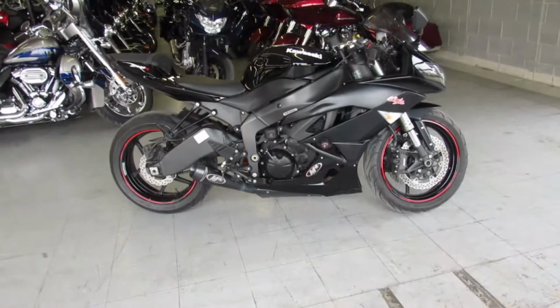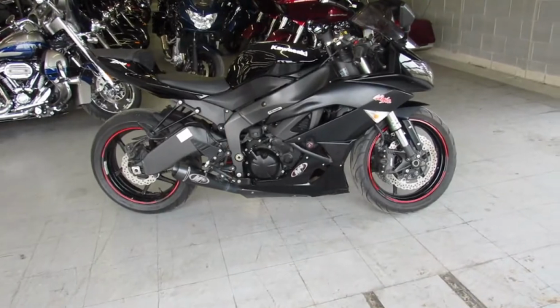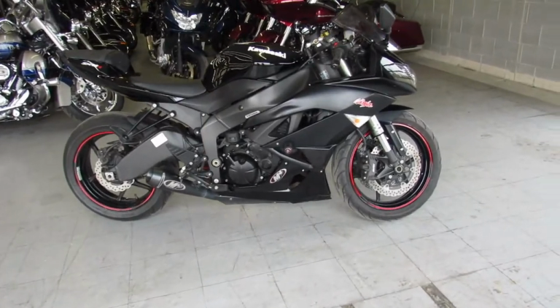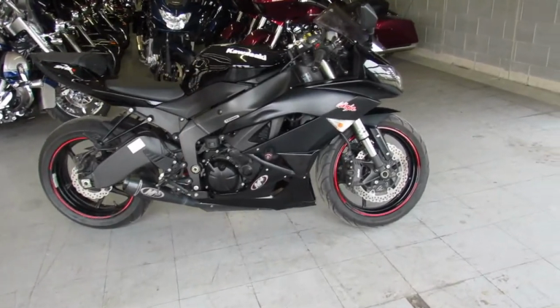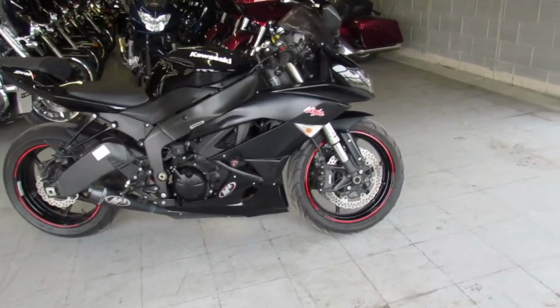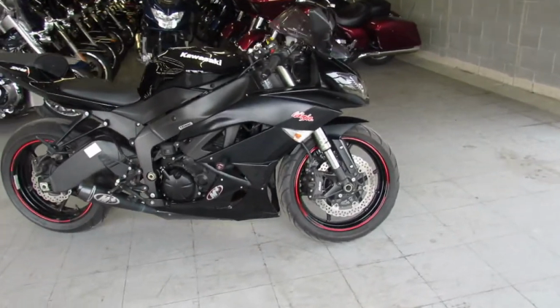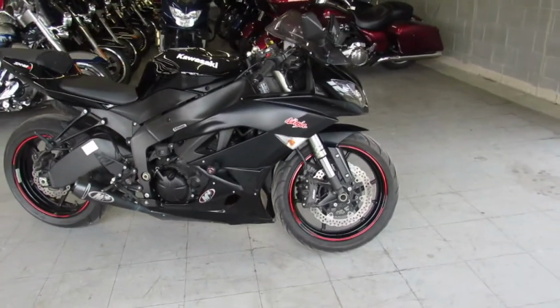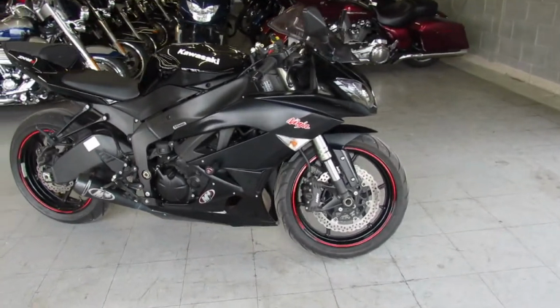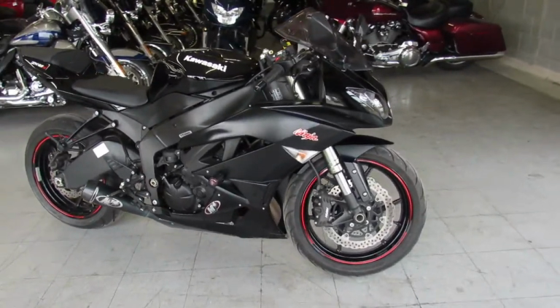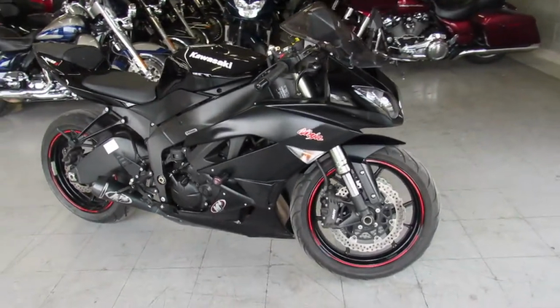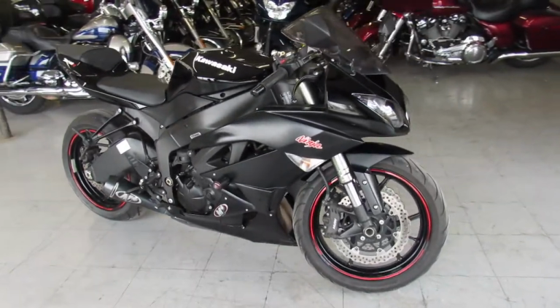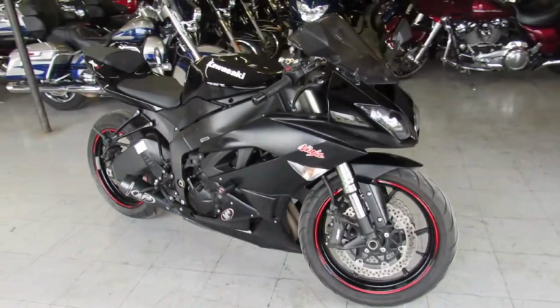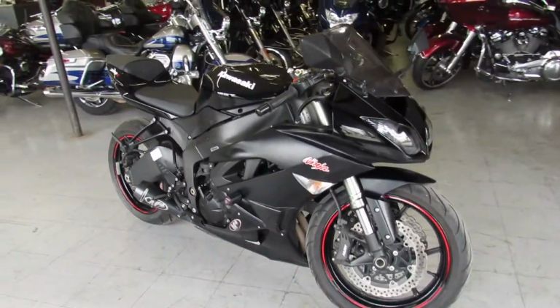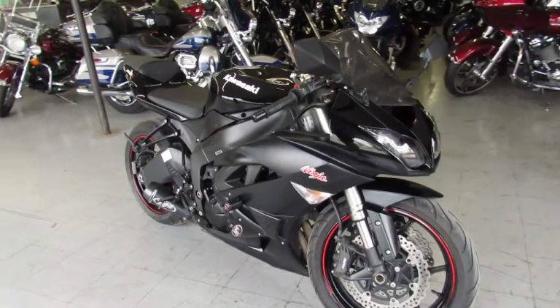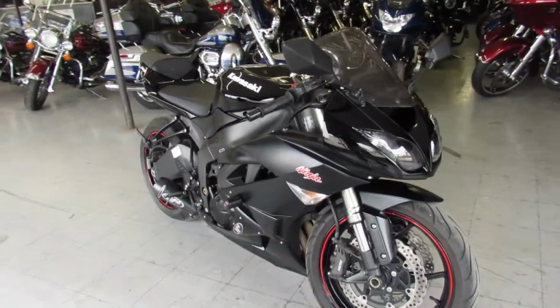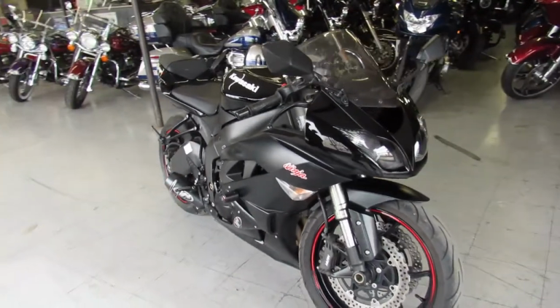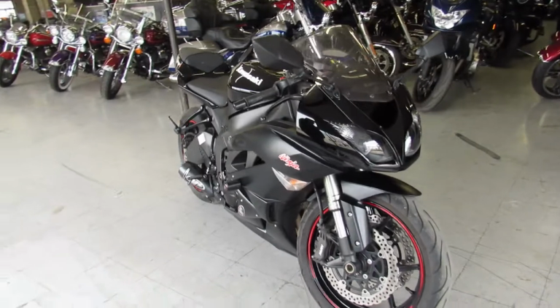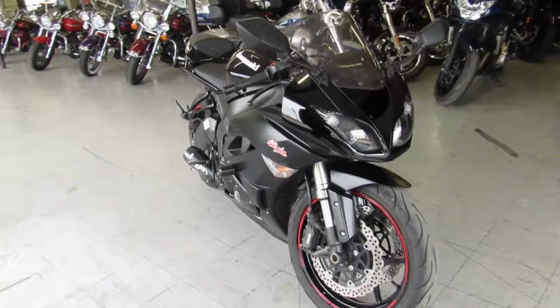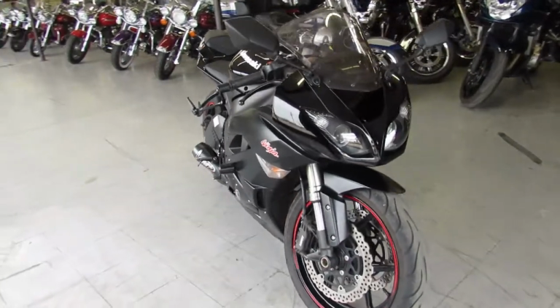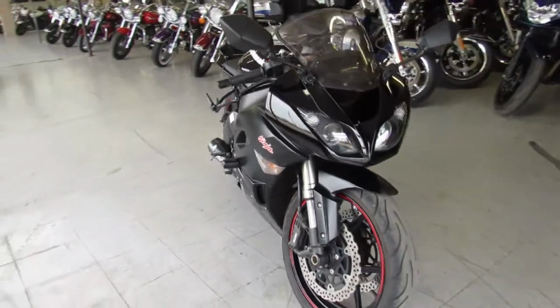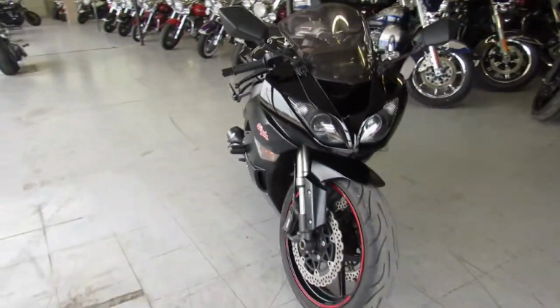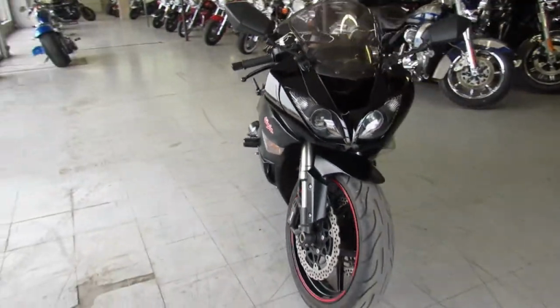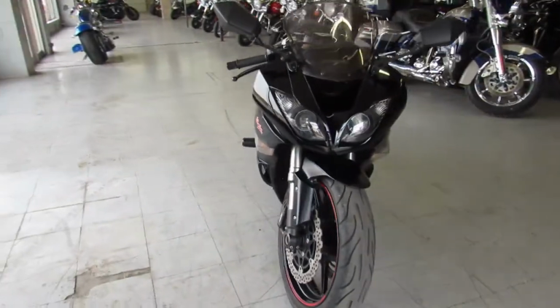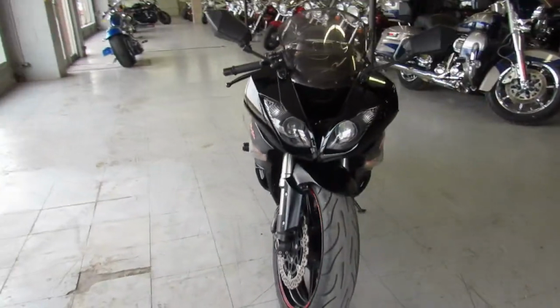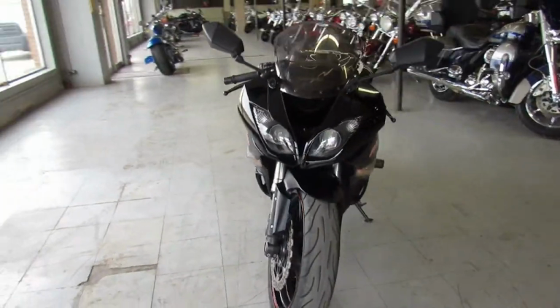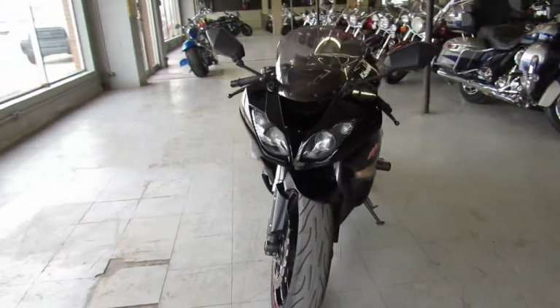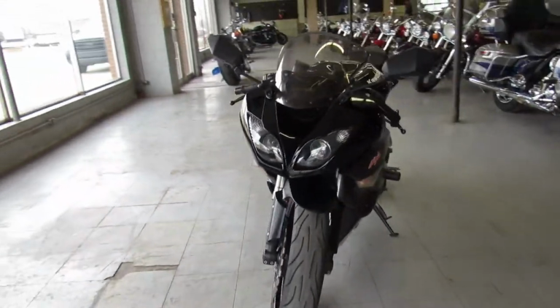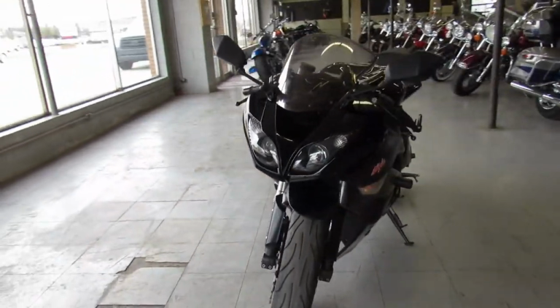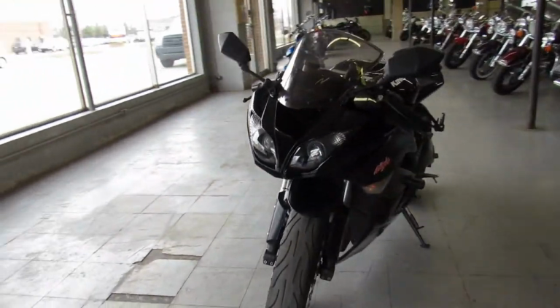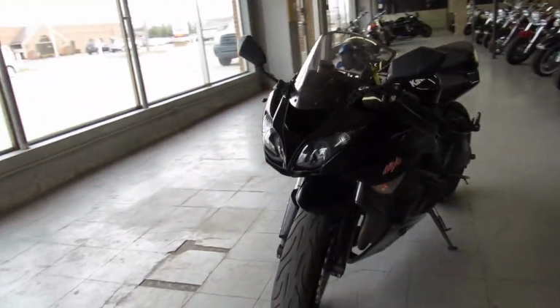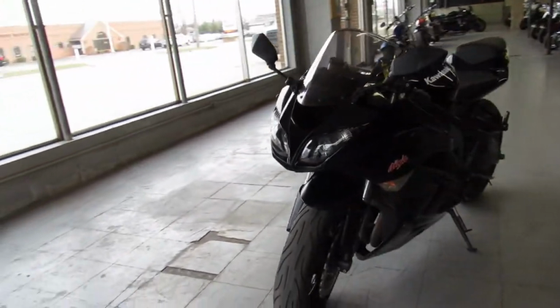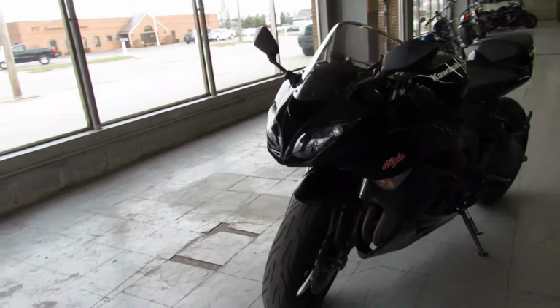Hey guys, approvalpowersports.com here doing a video. Just got a sport bike in — a 2011 Kawasaki Ninja ZX6R for sale with frame sliders and an M4 exhaust.